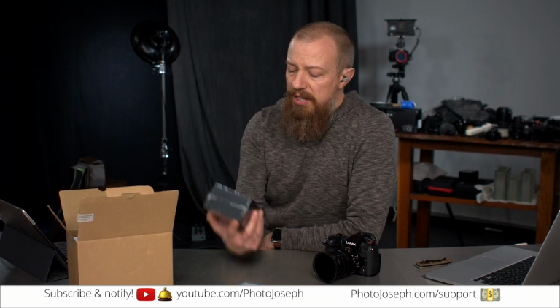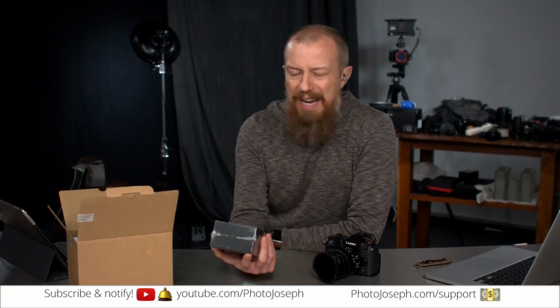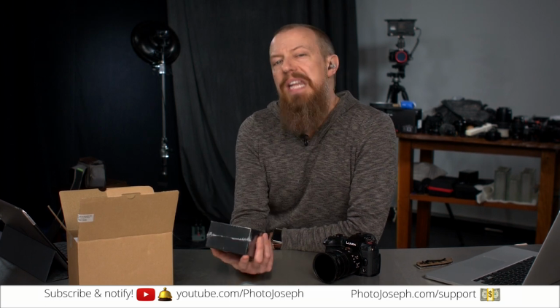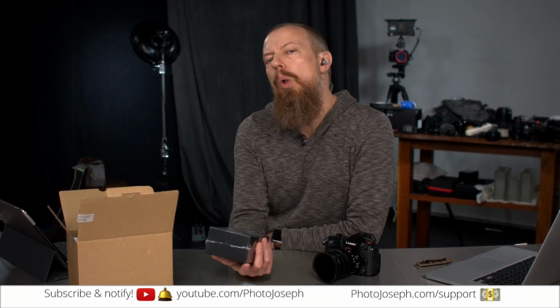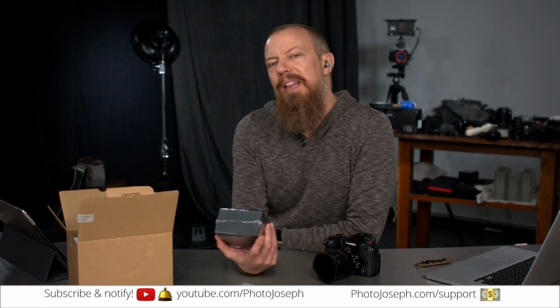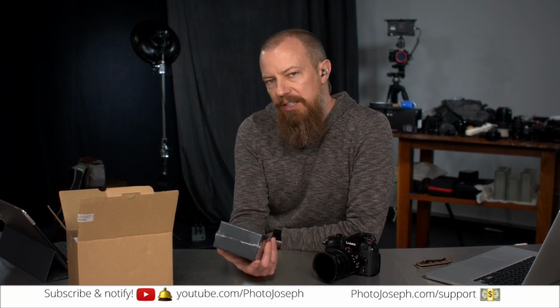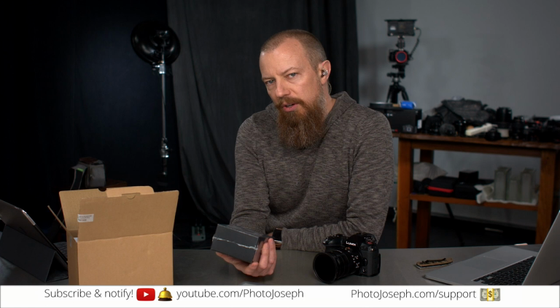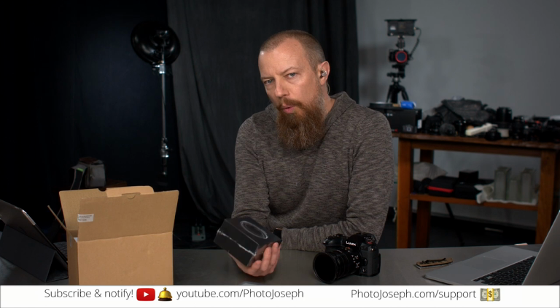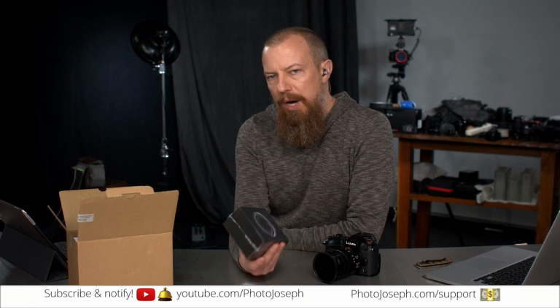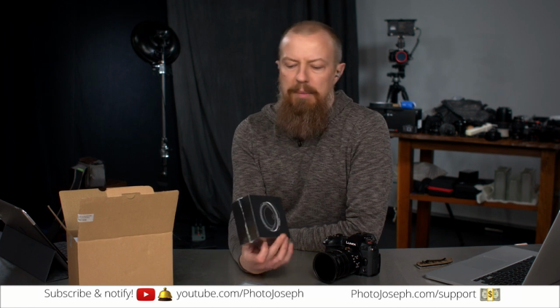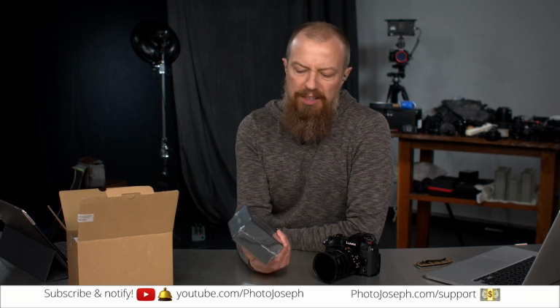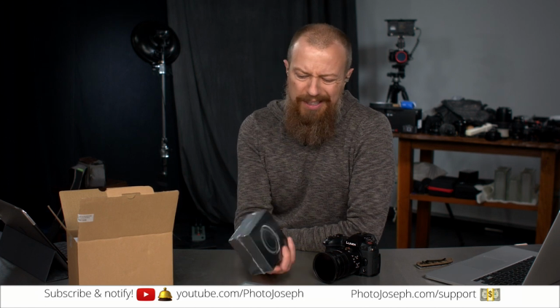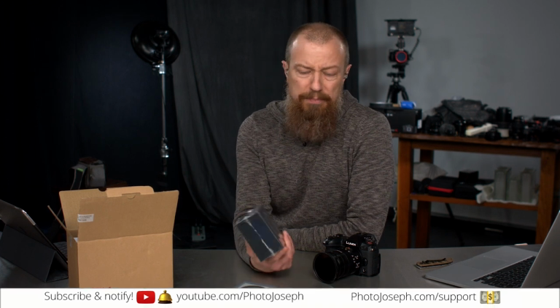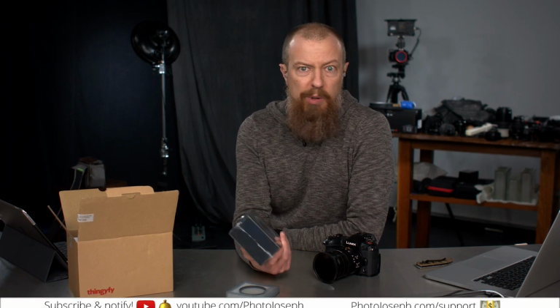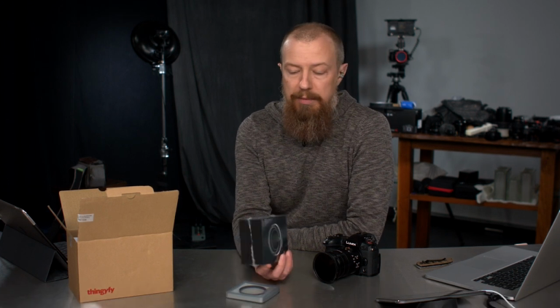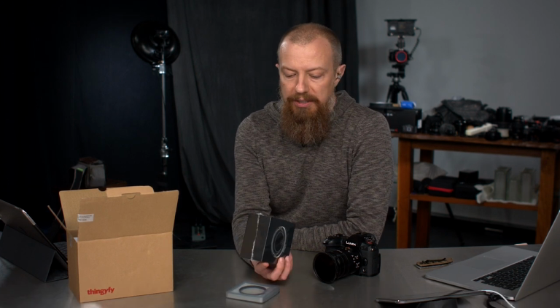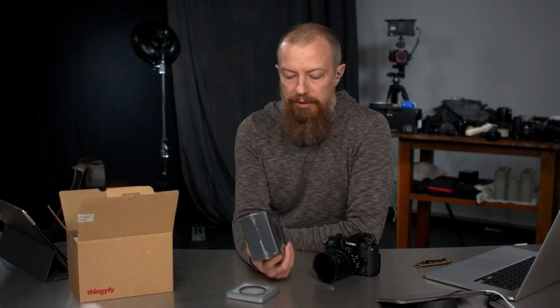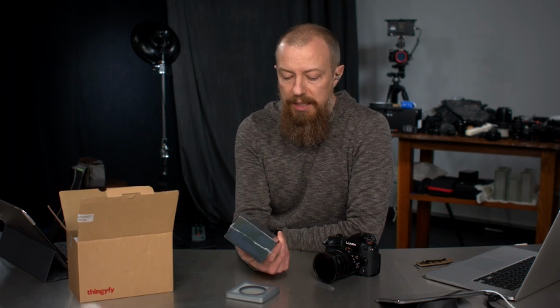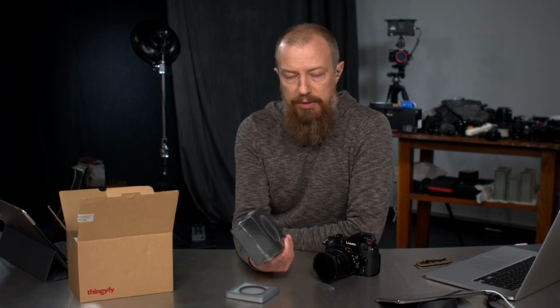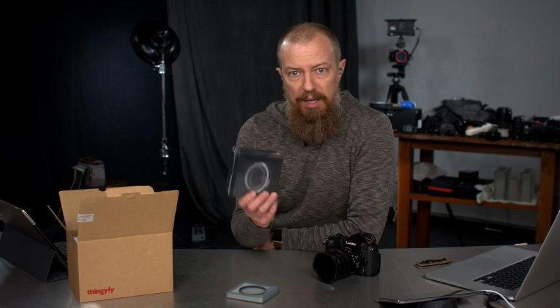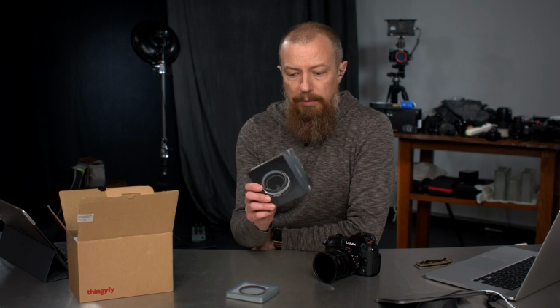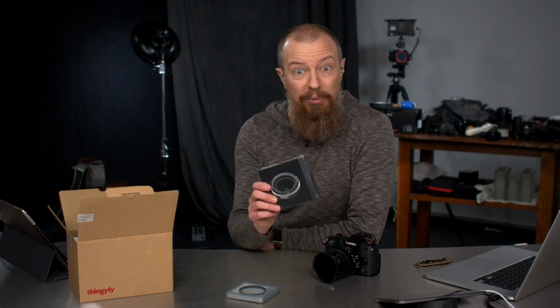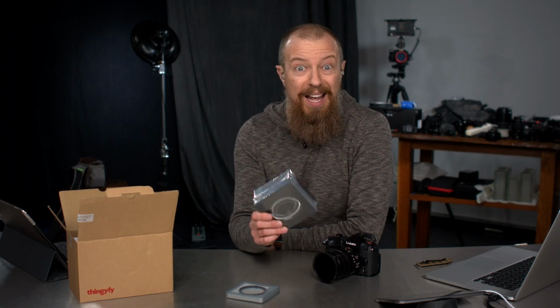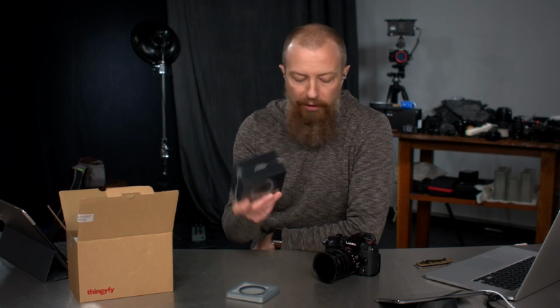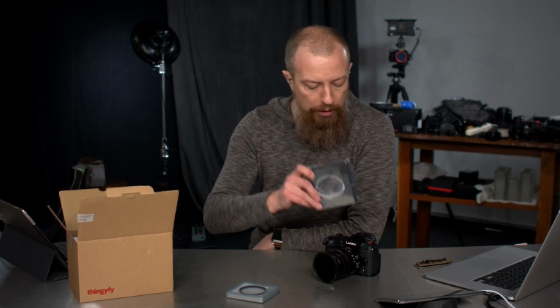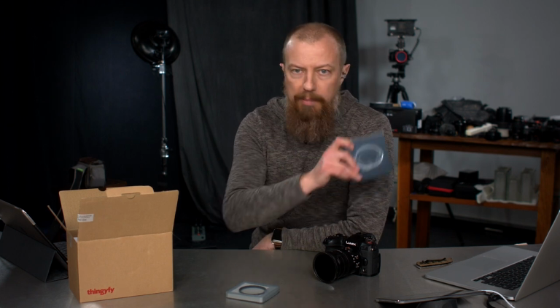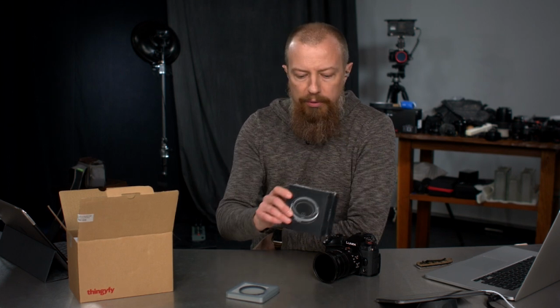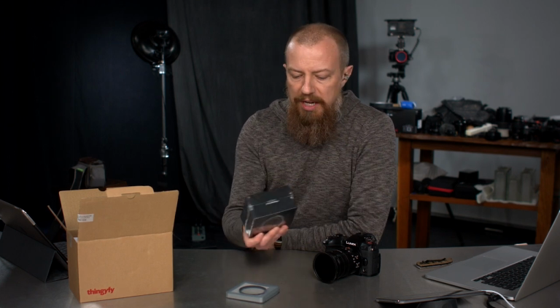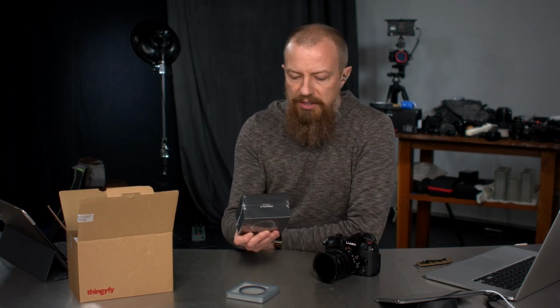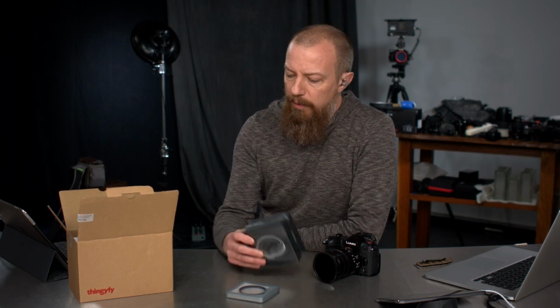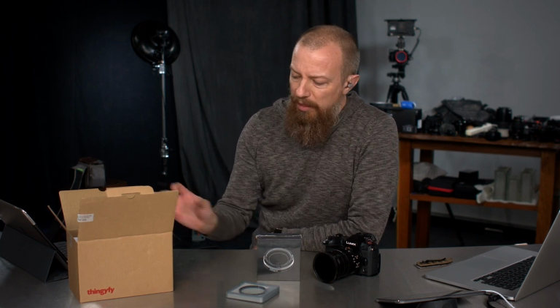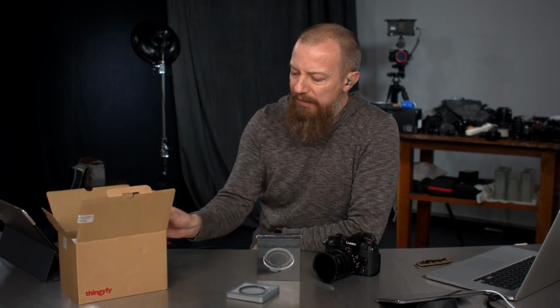This is a pinhole lens for a modern camera. You can get this for just about any lens mount that you need. This one is for my Micro Four Thirds. This is from a company called Thingify.